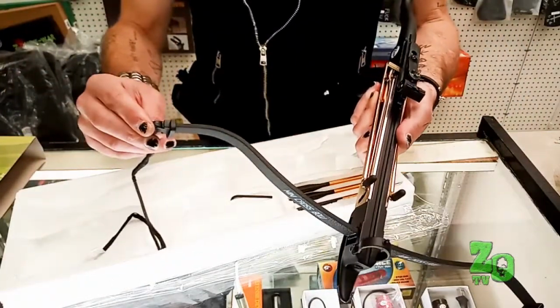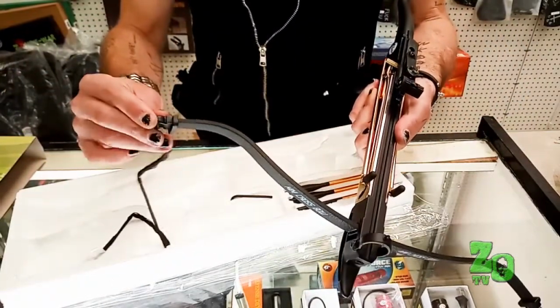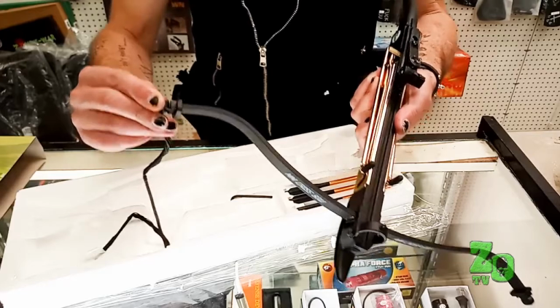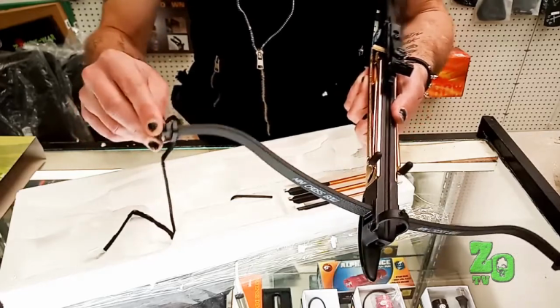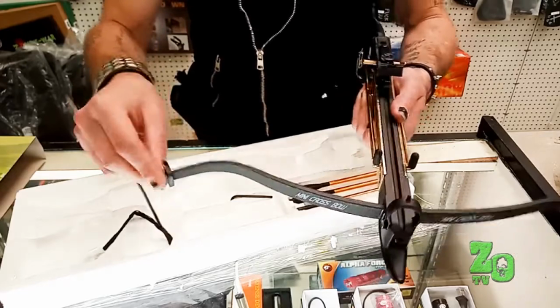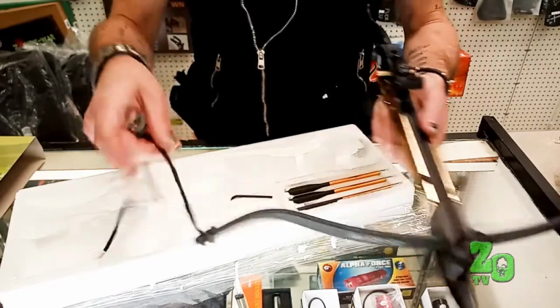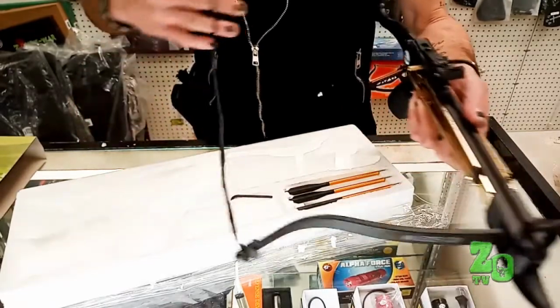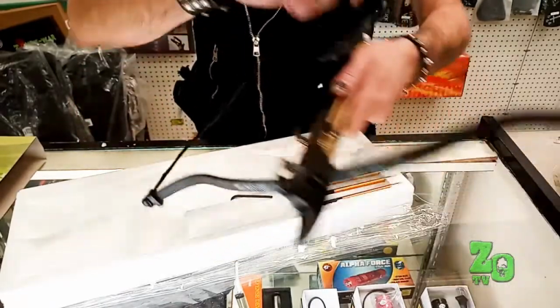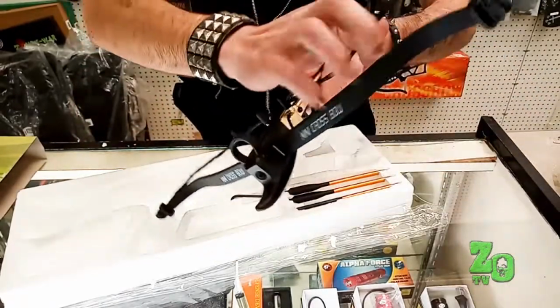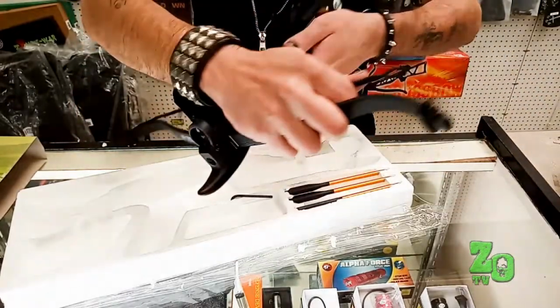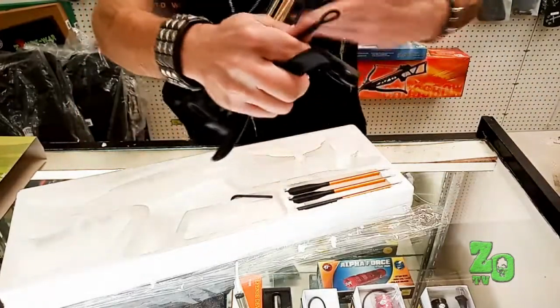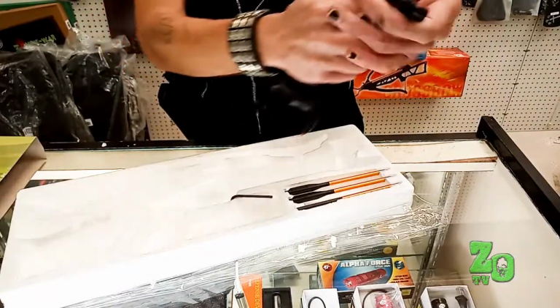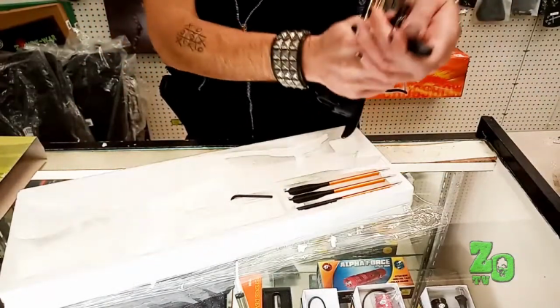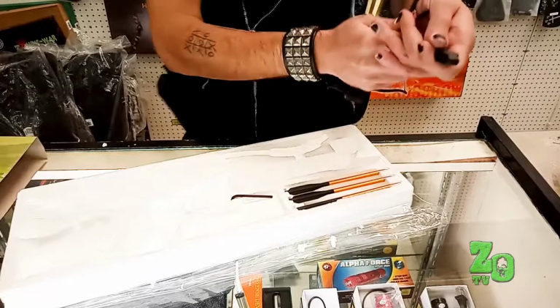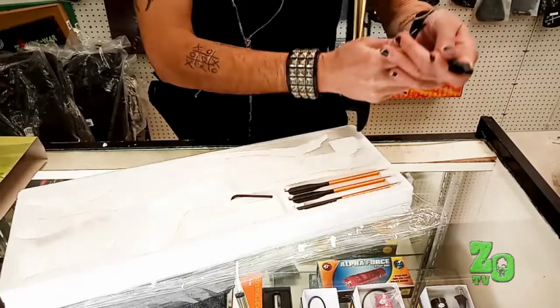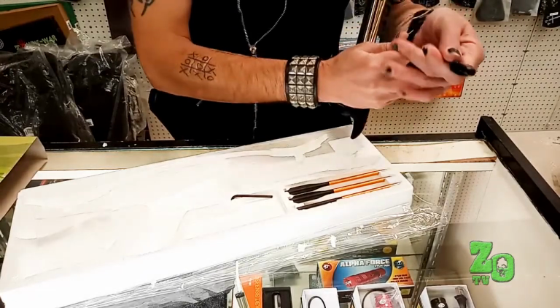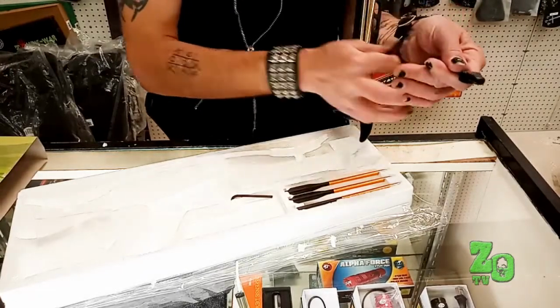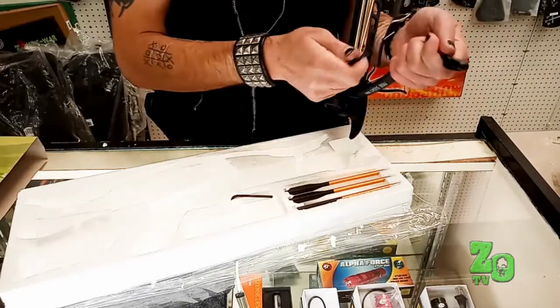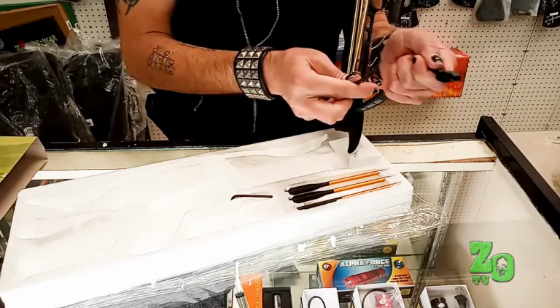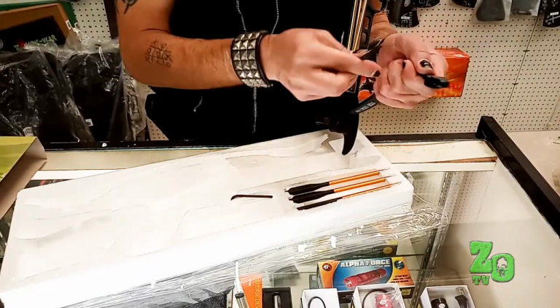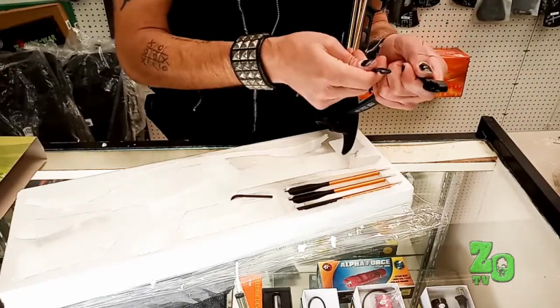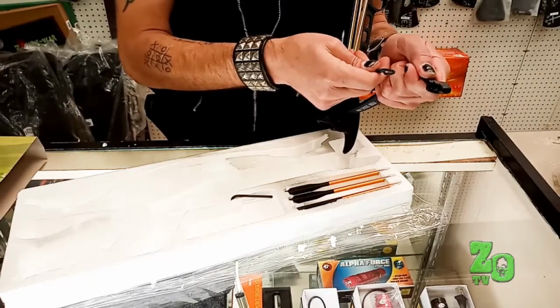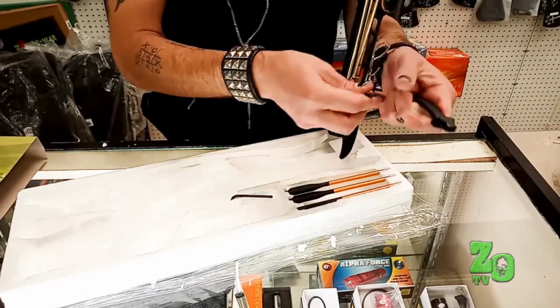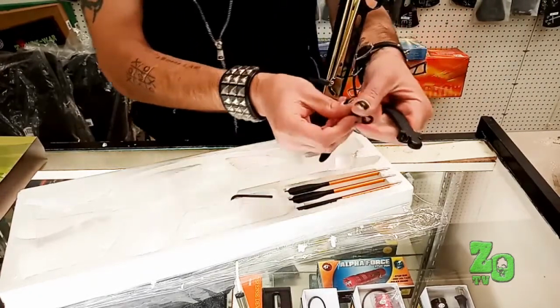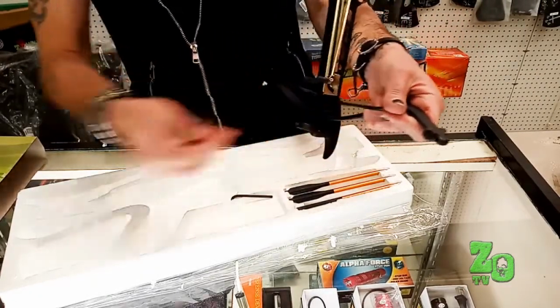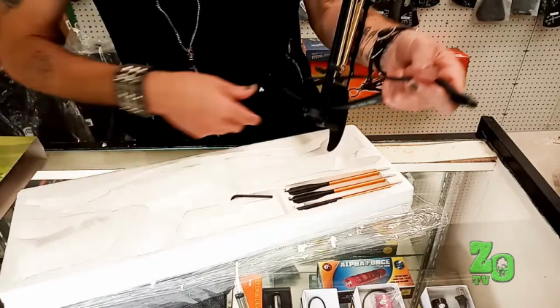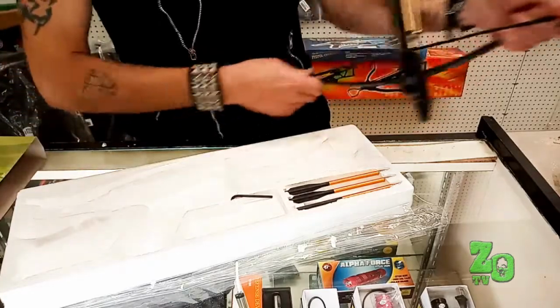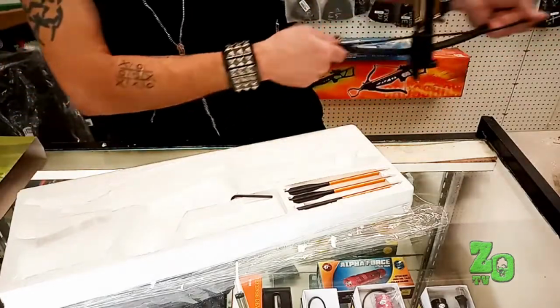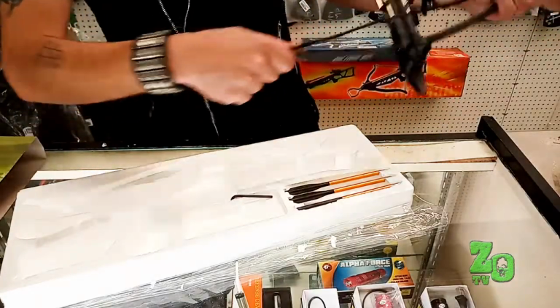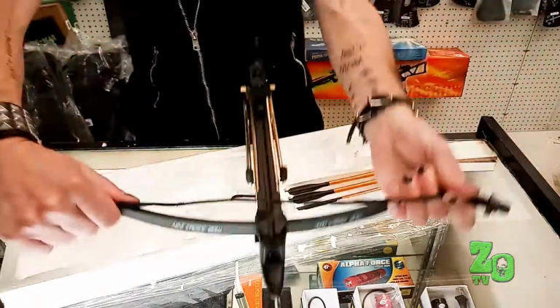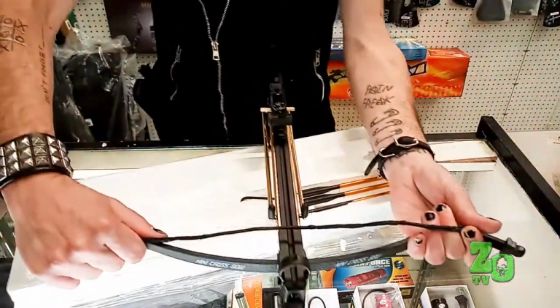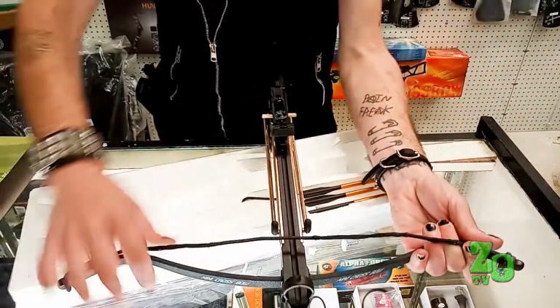When you go to add your string, start on one side, bring it around, and sometimes you may have to step on it to get around the other side. We can bring this down on the ground and I can show you the easy way to get that string on.